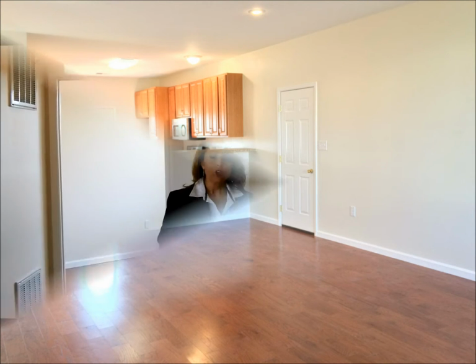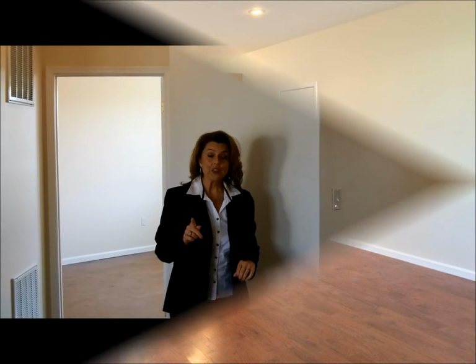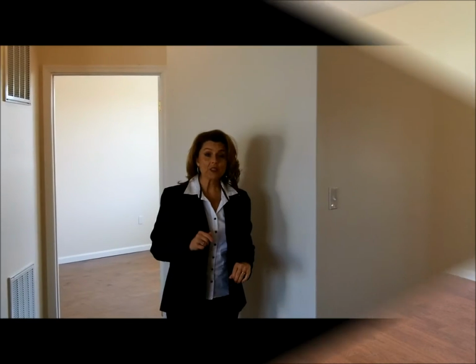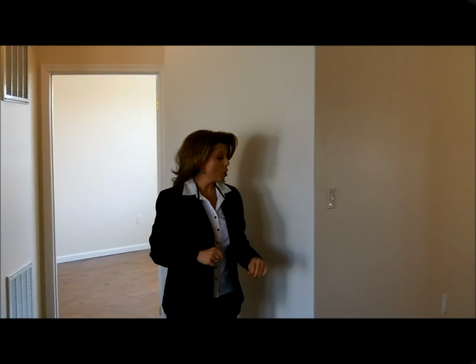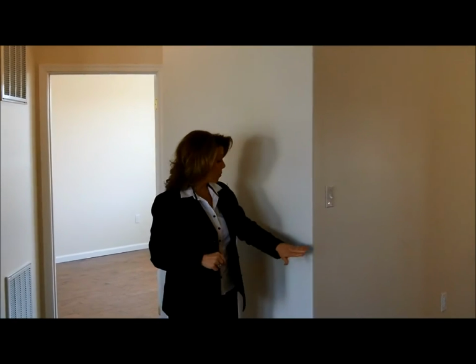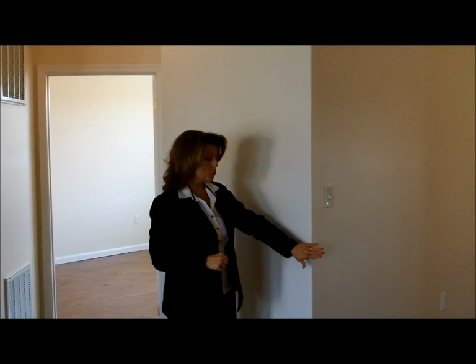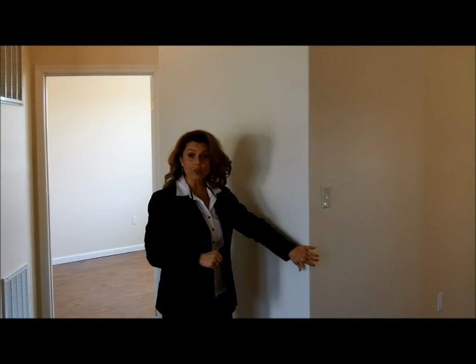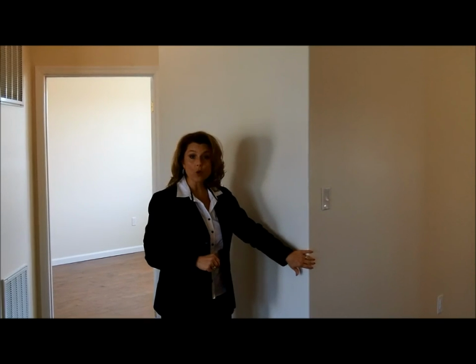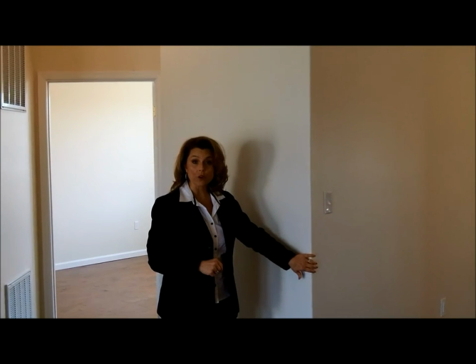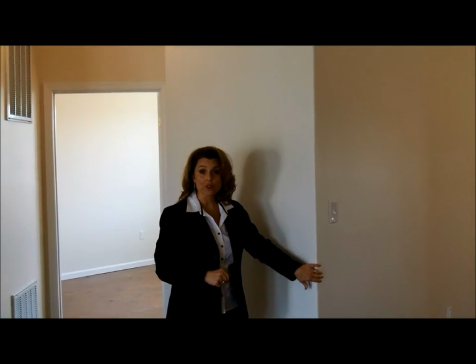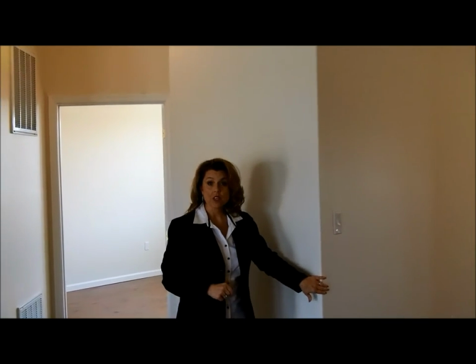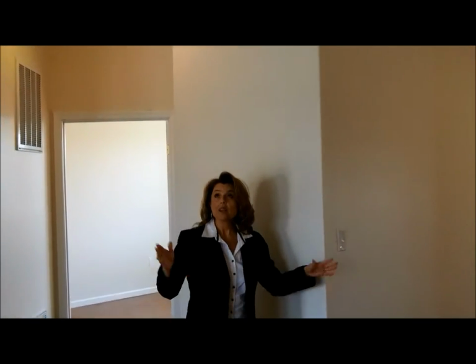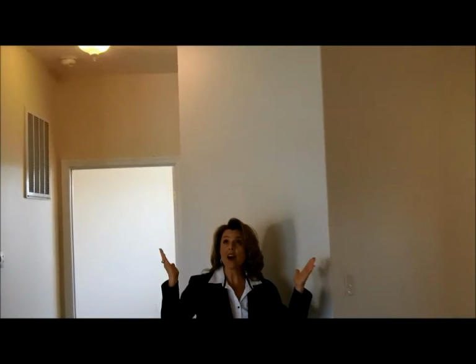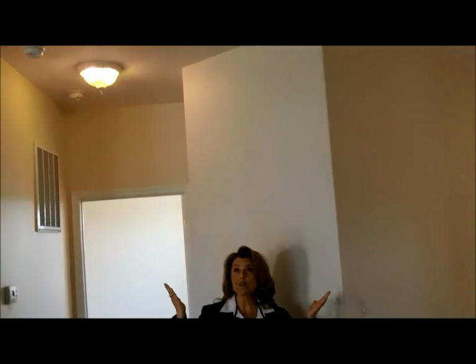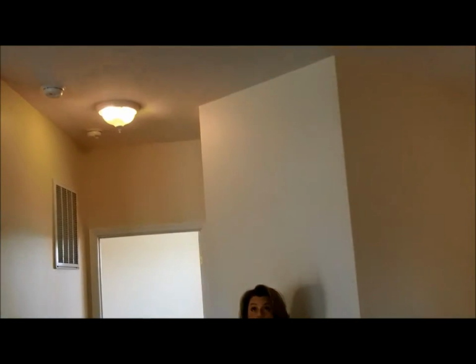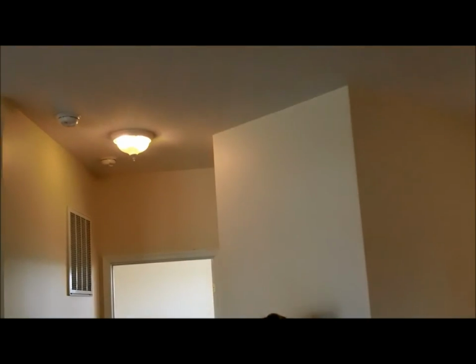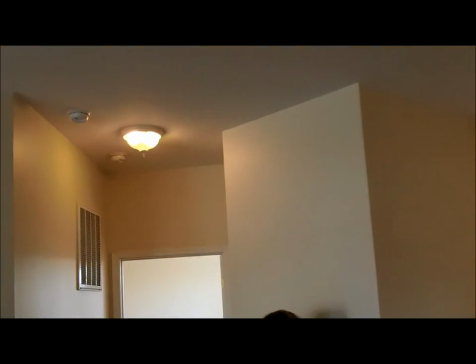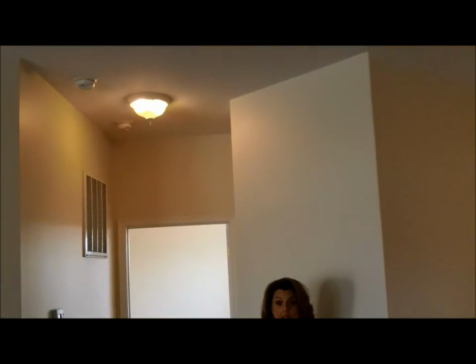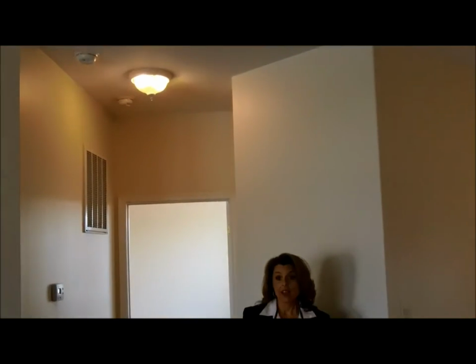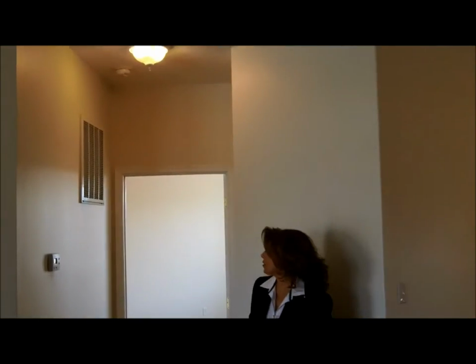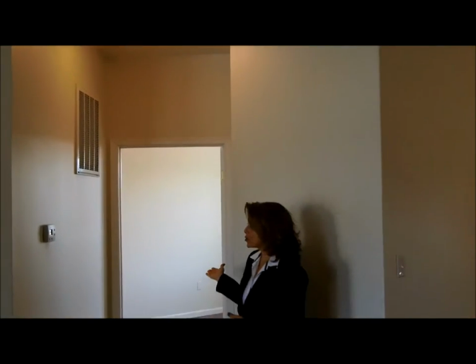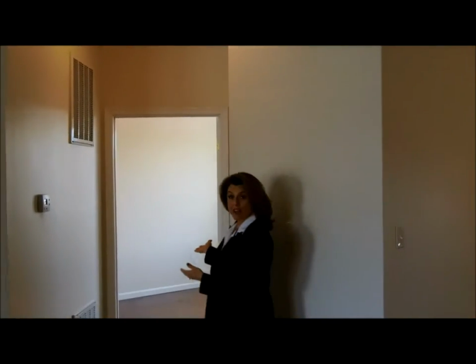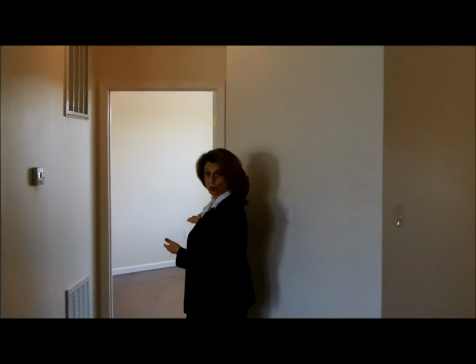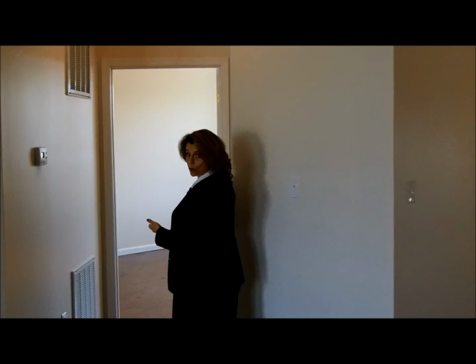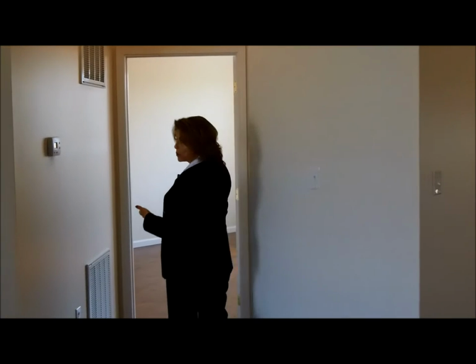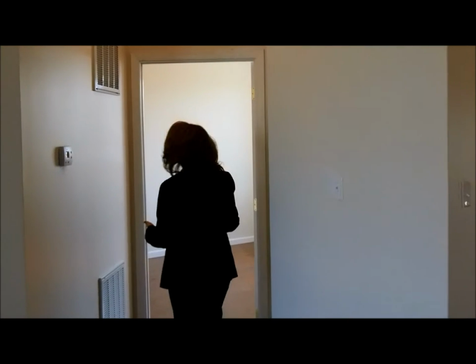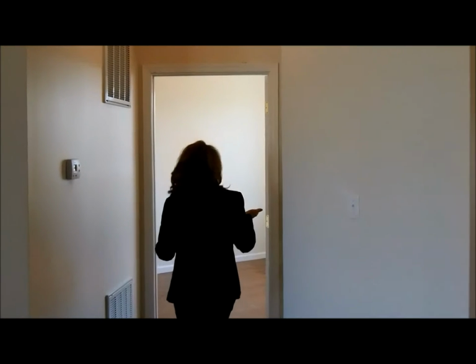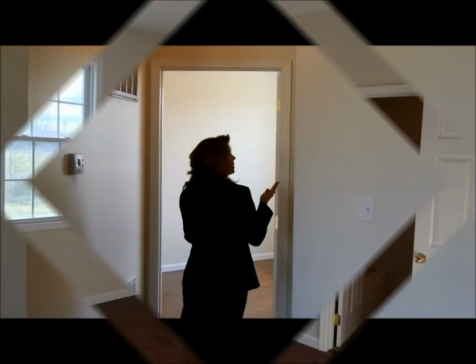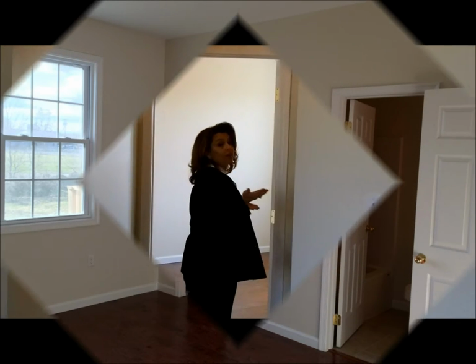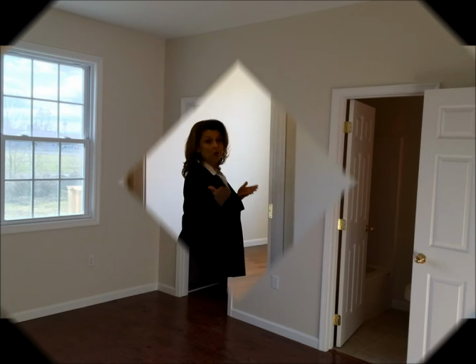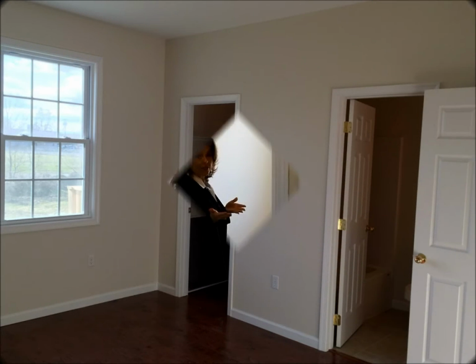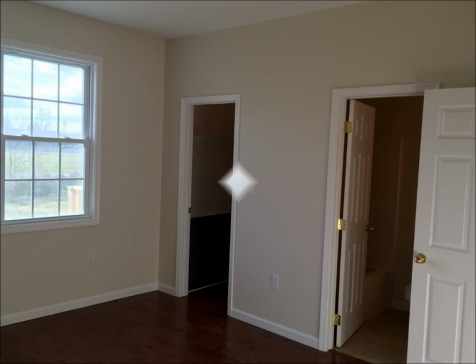Unique to this home are rounded corners, nine-foot ceilings, and a large master bedroom.